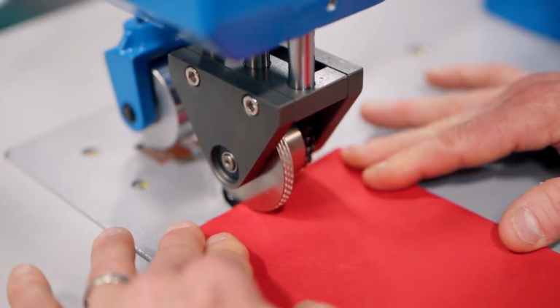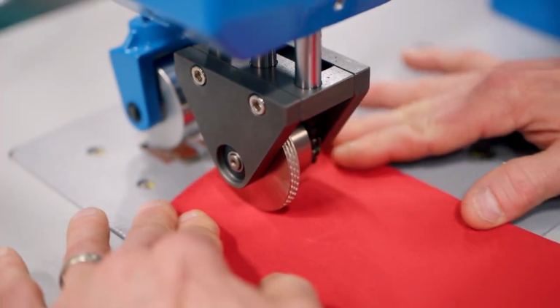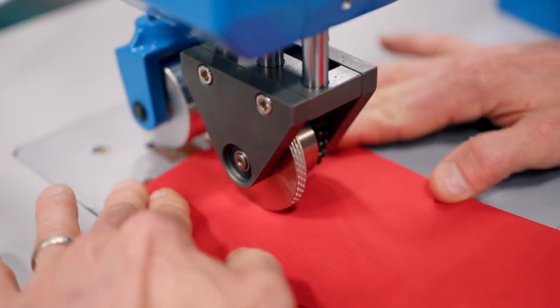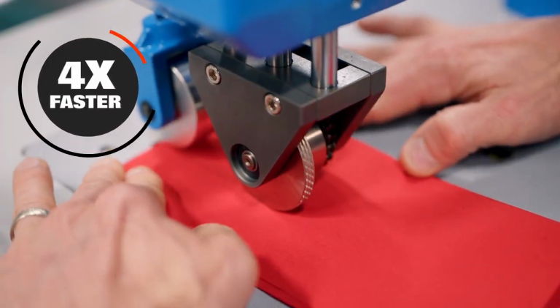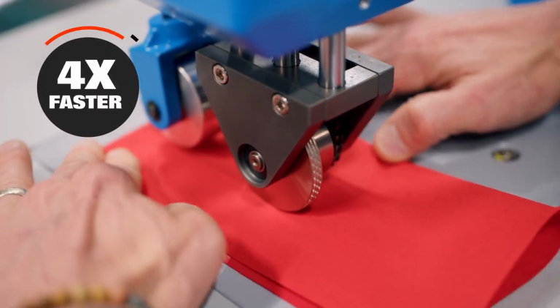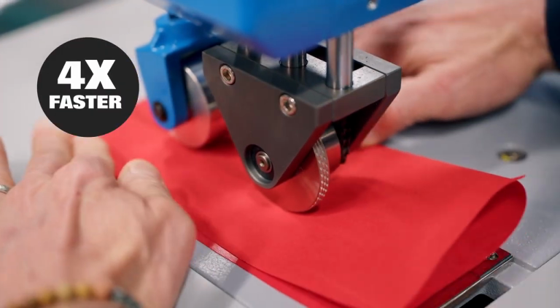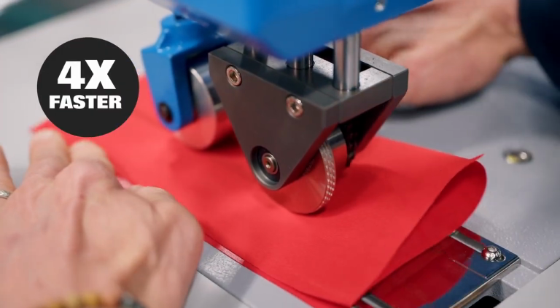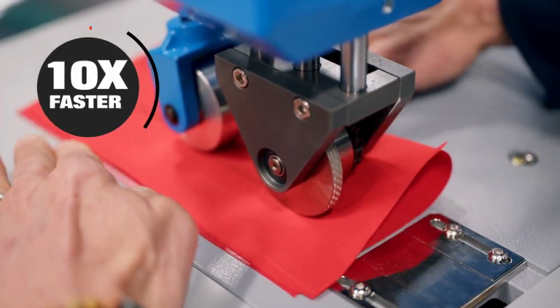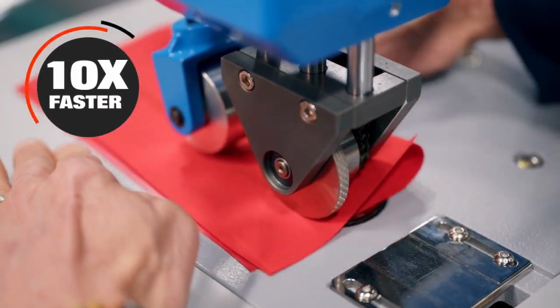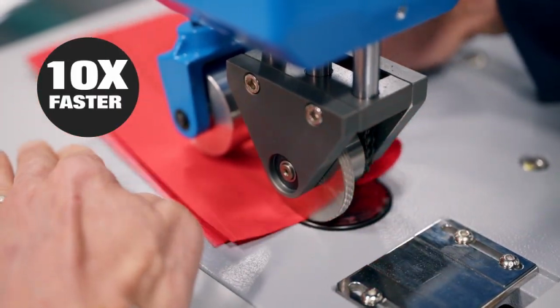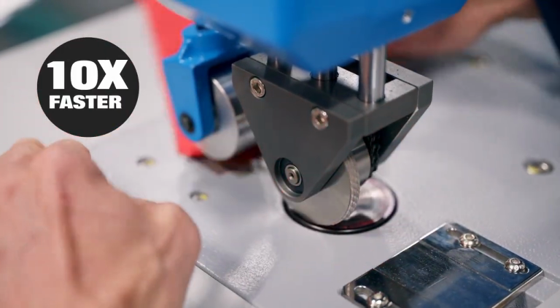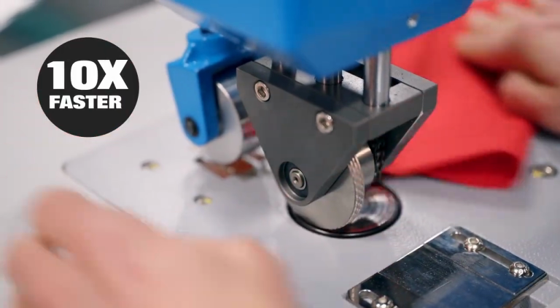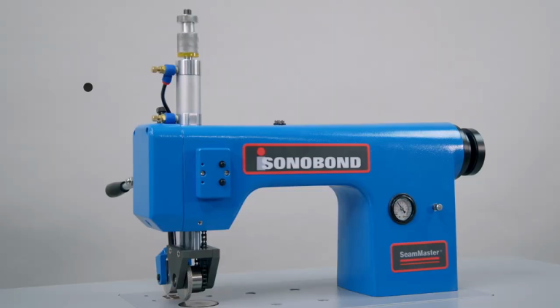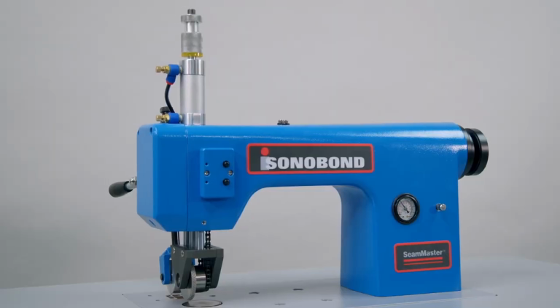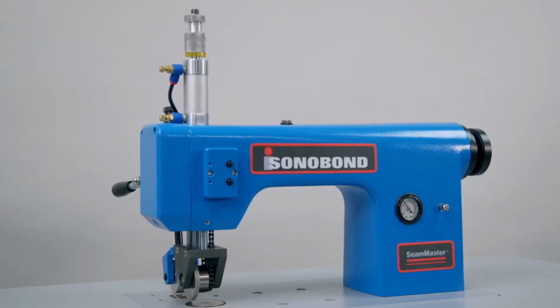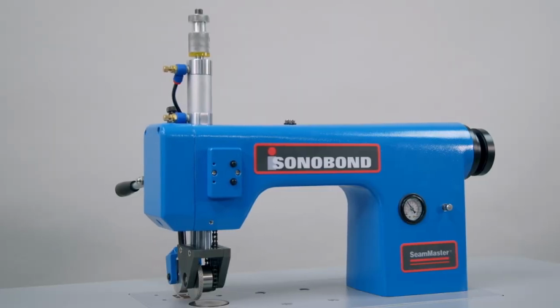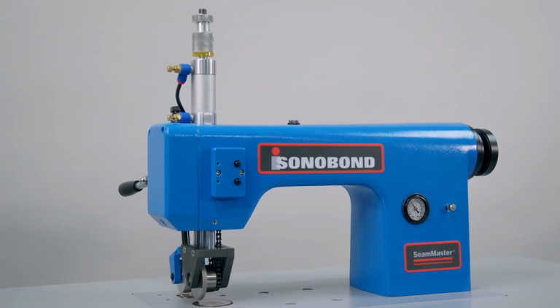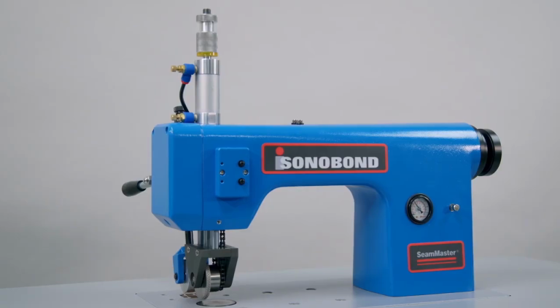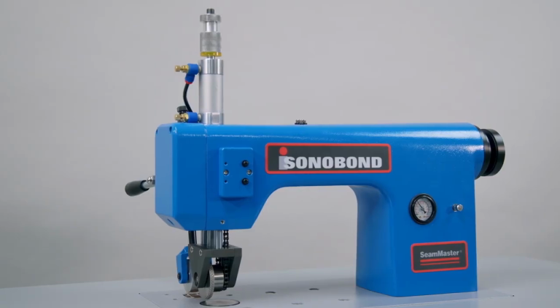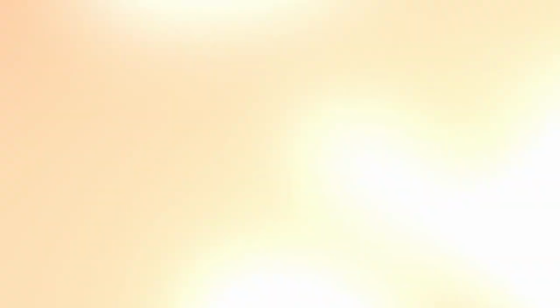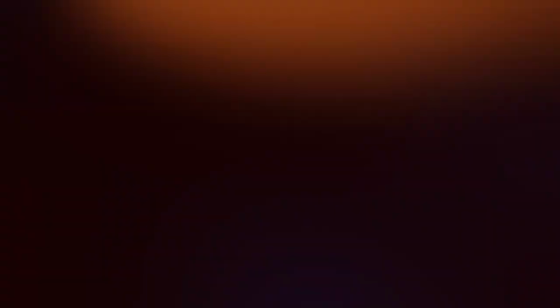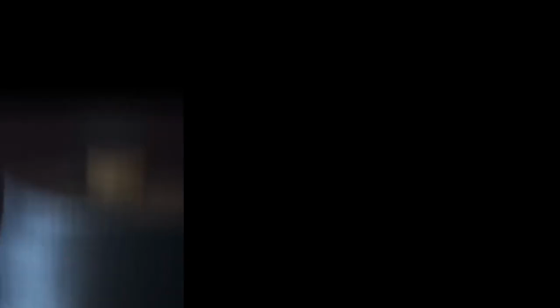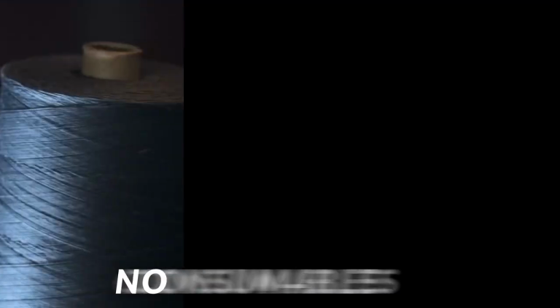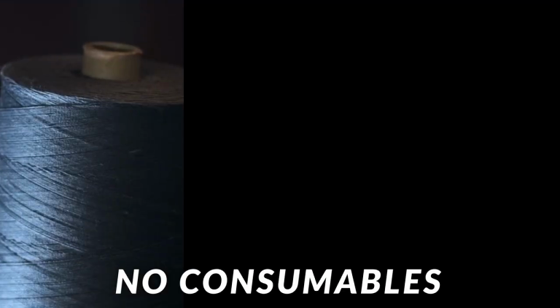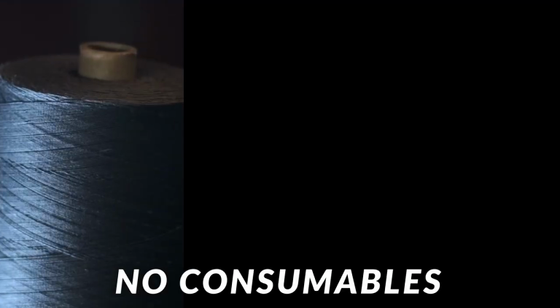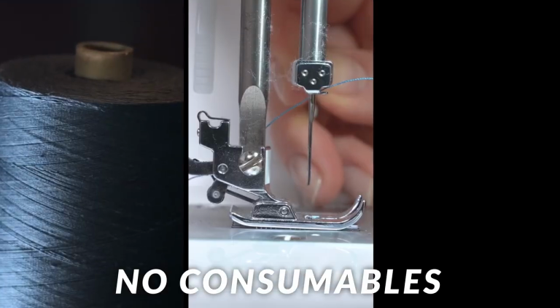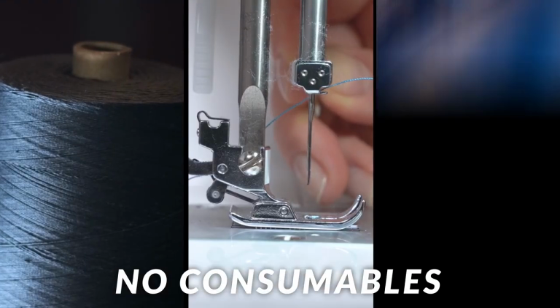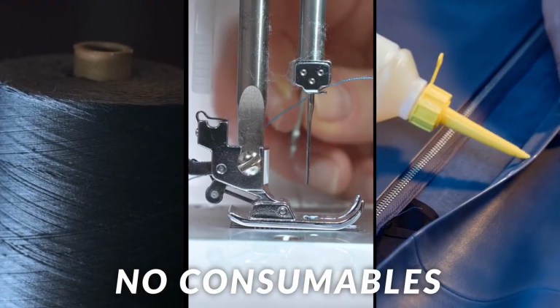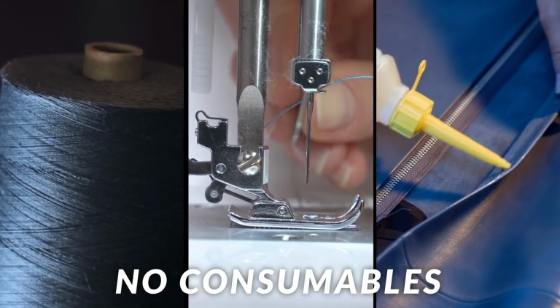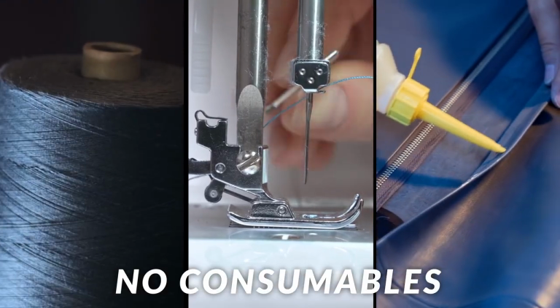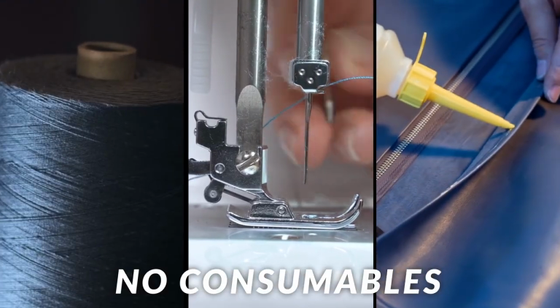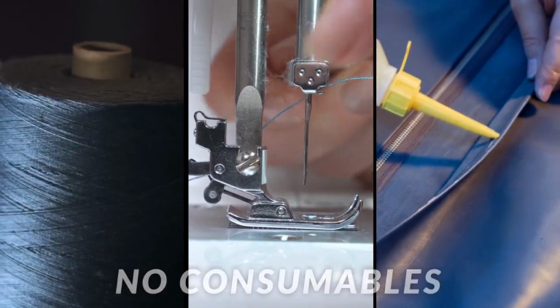It bonds four times faster than sewing and ten times faster than adhesives, boosting your productivity. It also eliminates the need for thread, needles, glue, and adhesives.